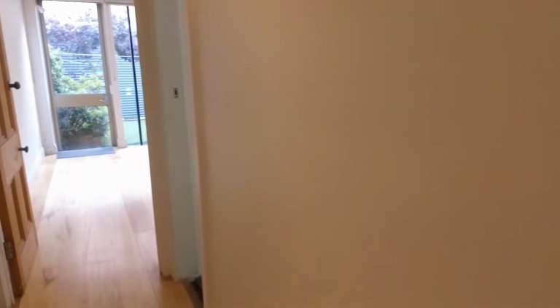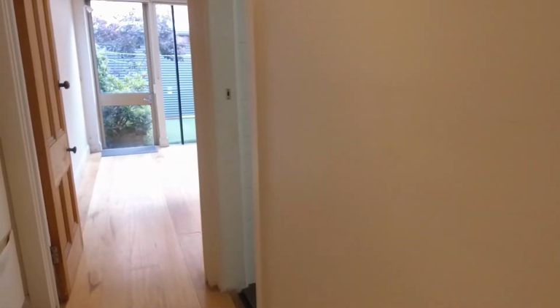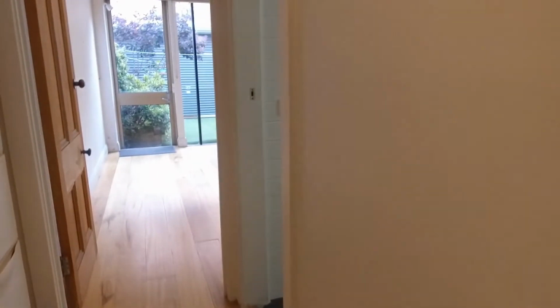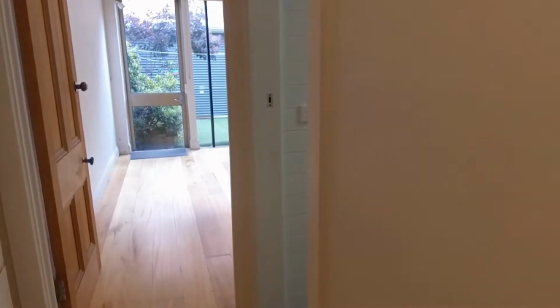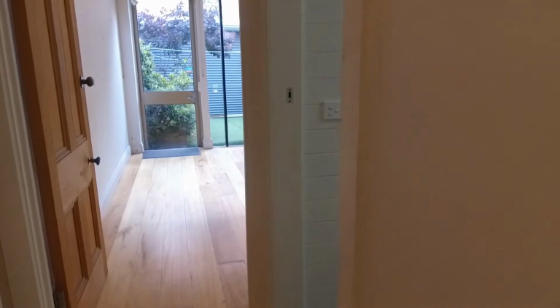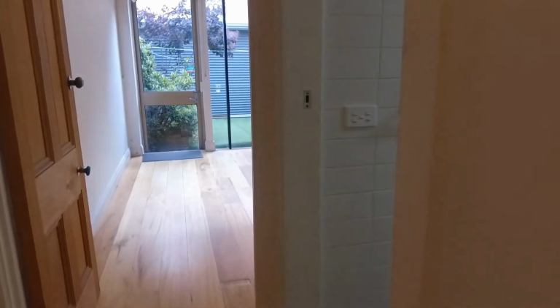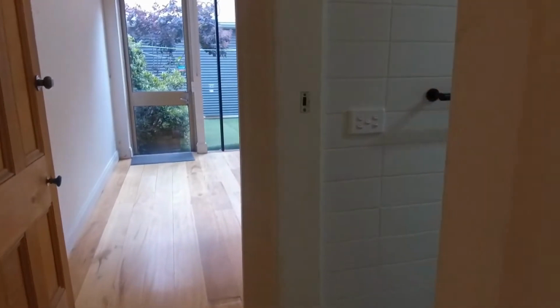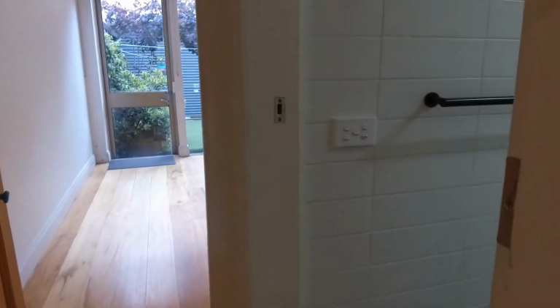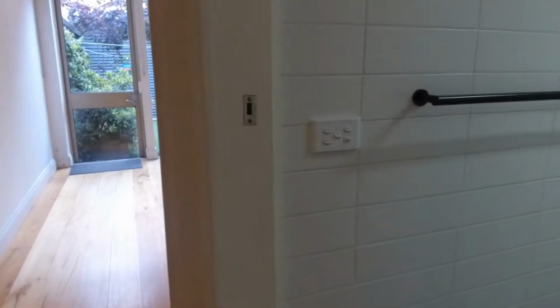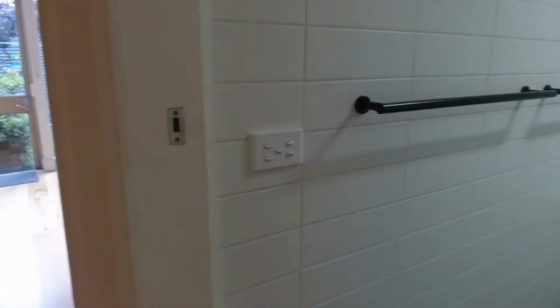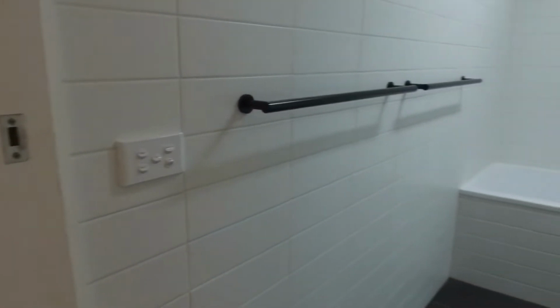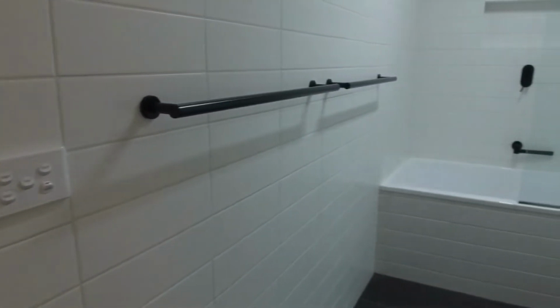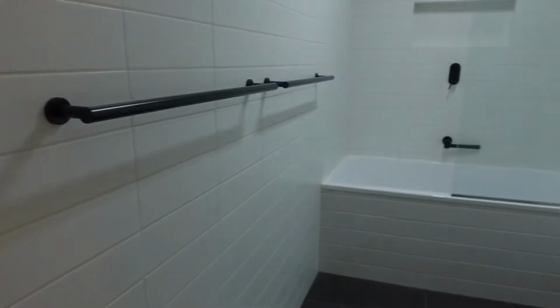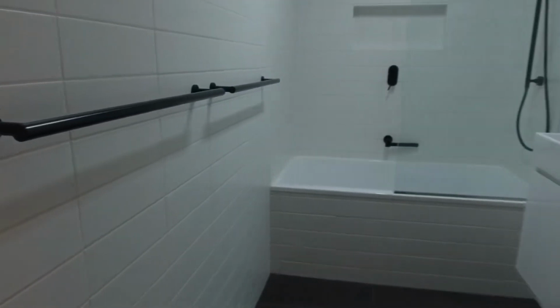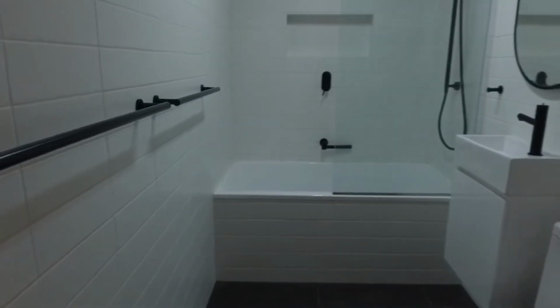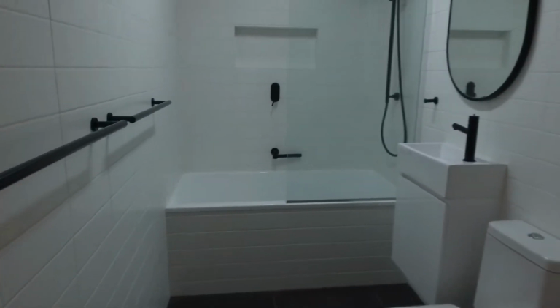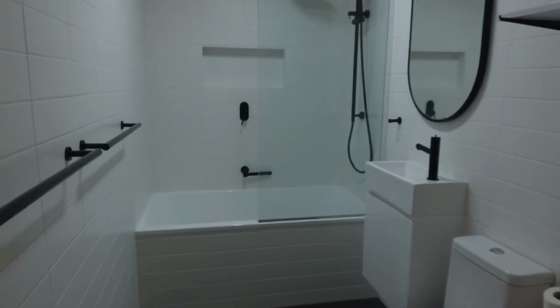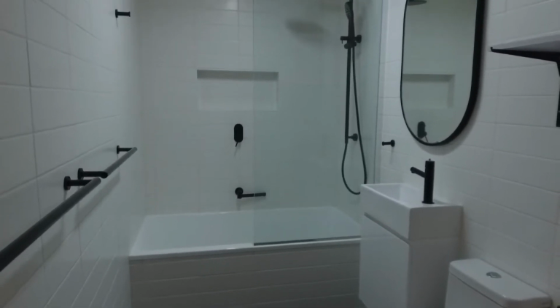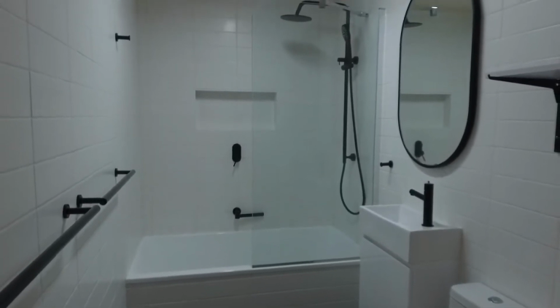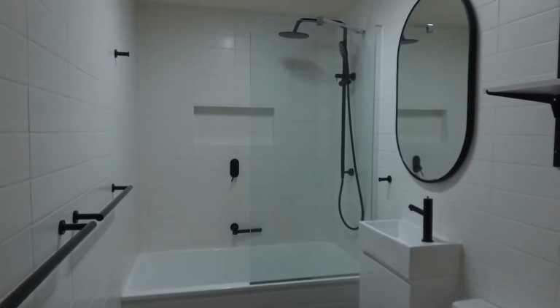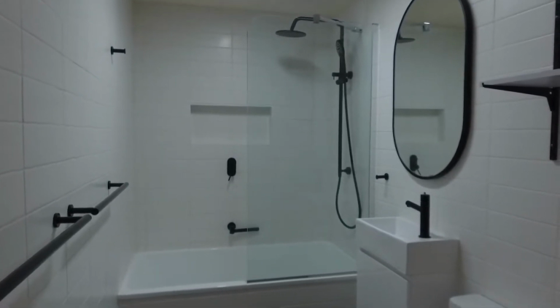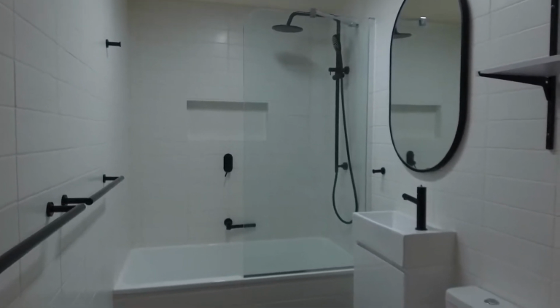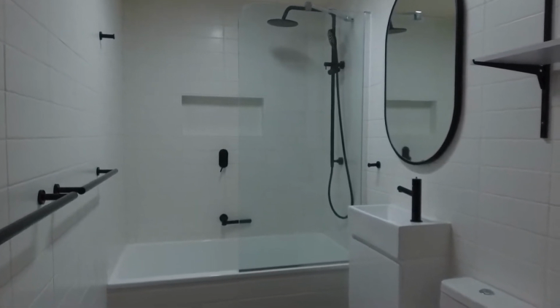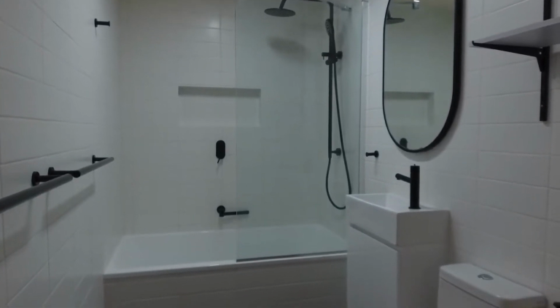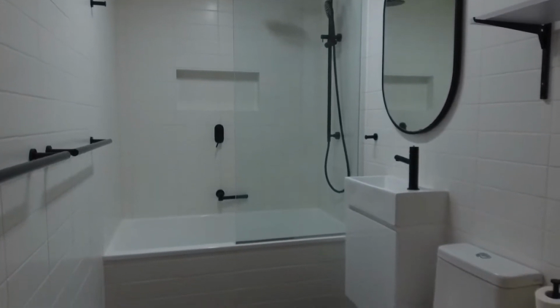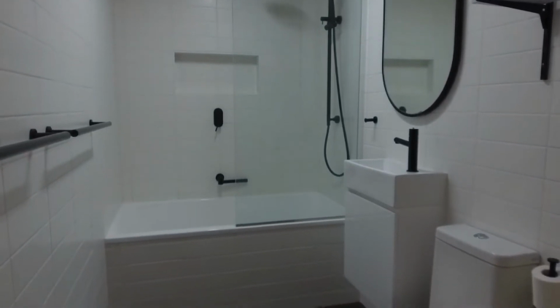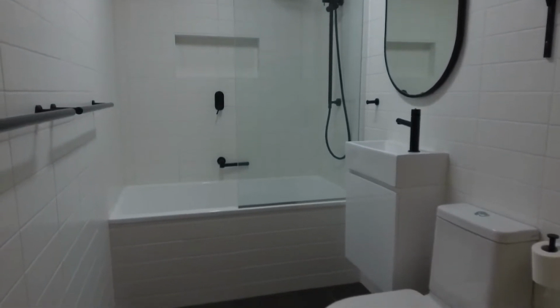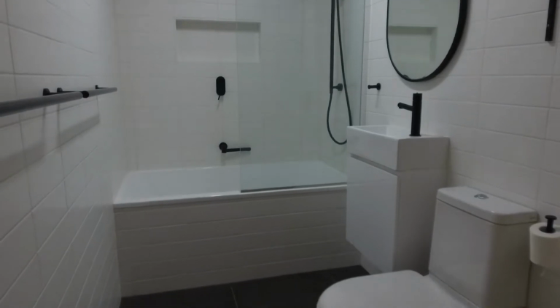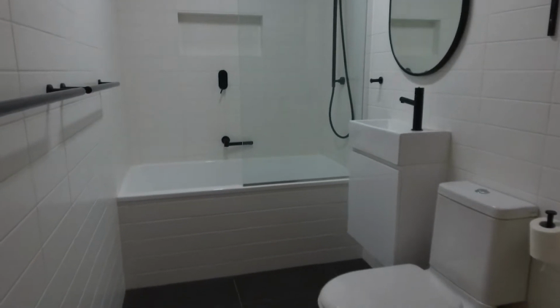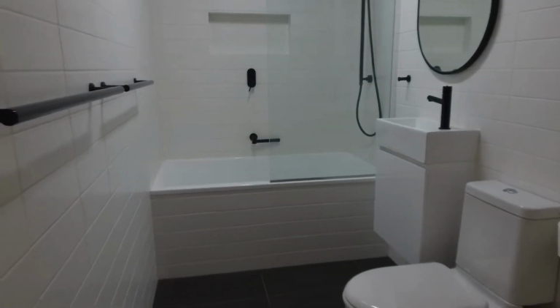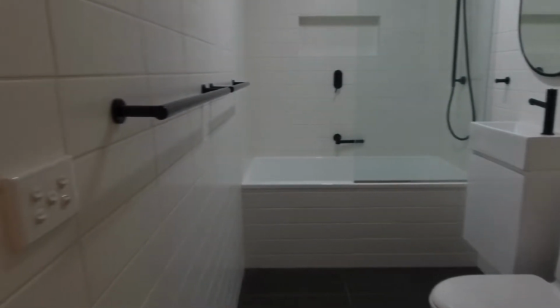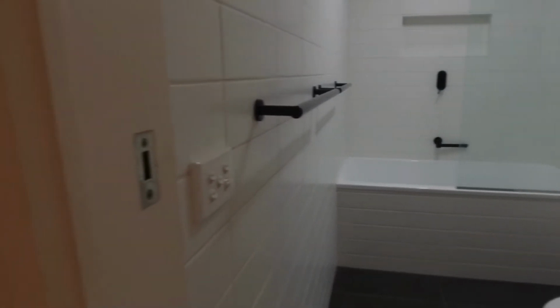The central bathroom is beautifully renovated, tiled floor to ceiling, with a rainwater shower head over the bath, beautiful black details, and storage below the vanity.